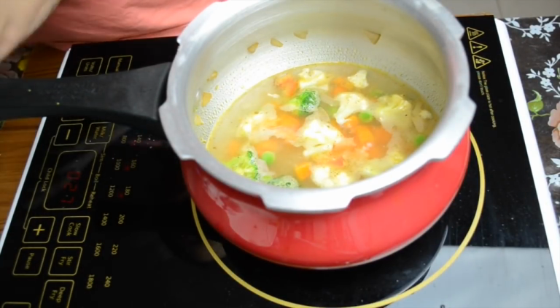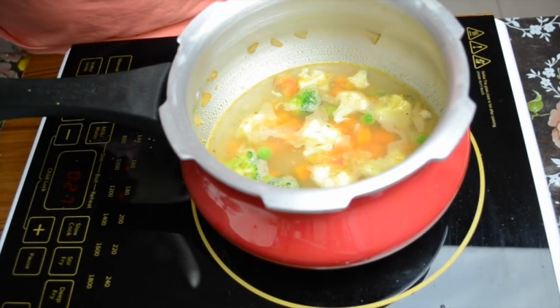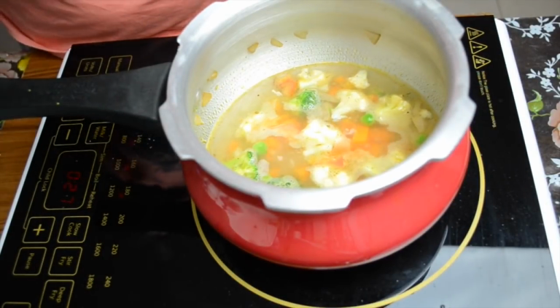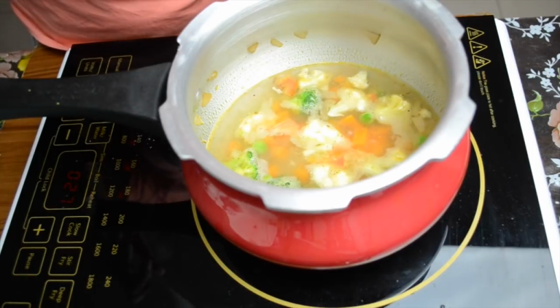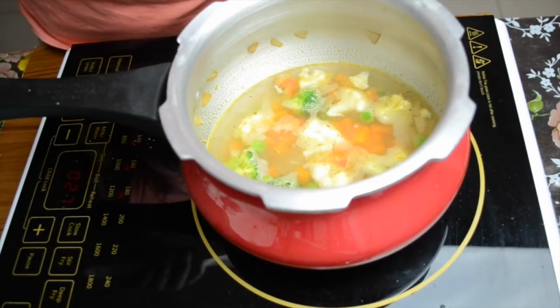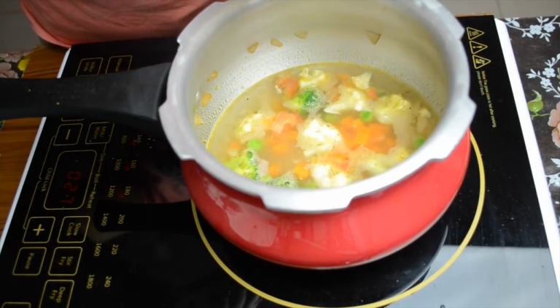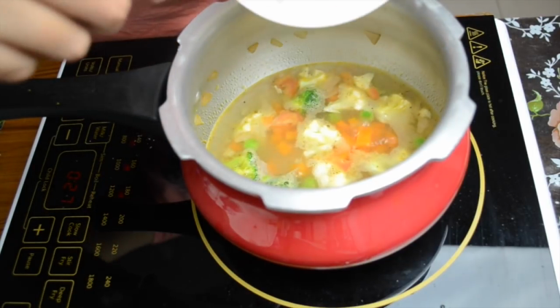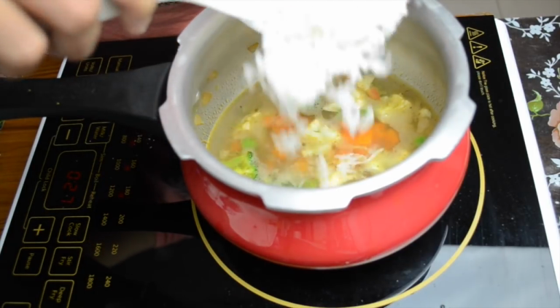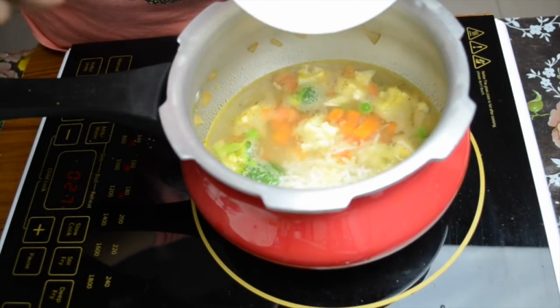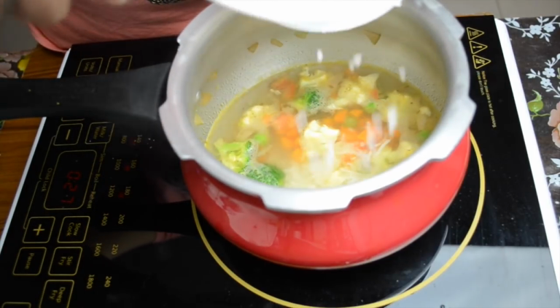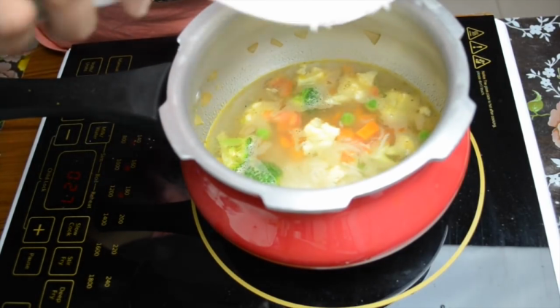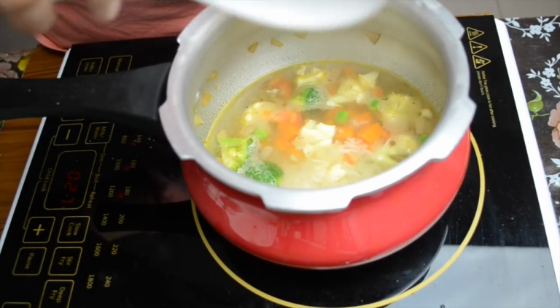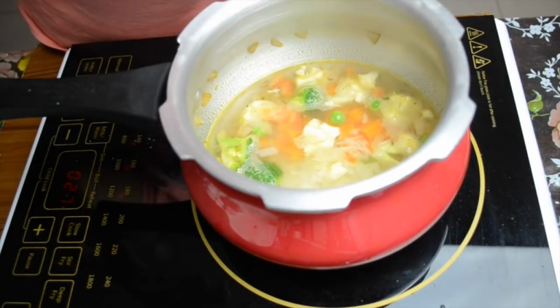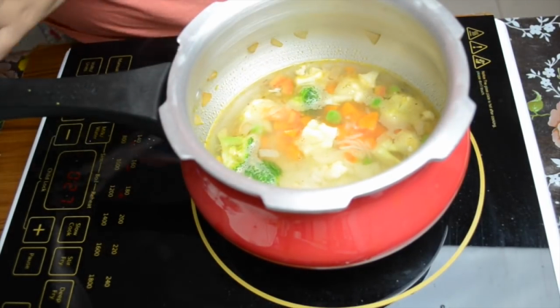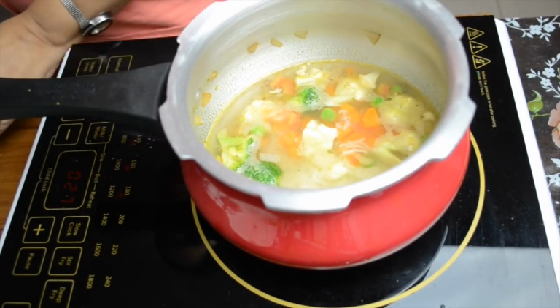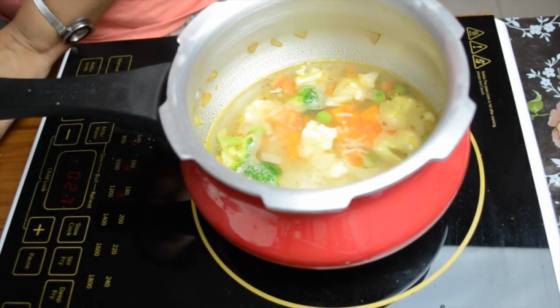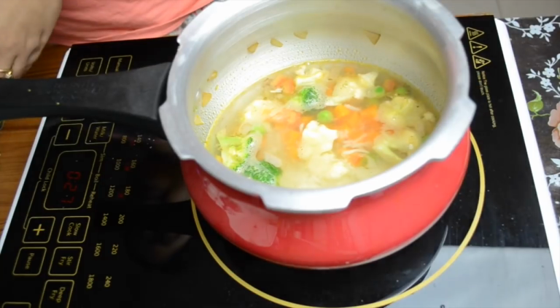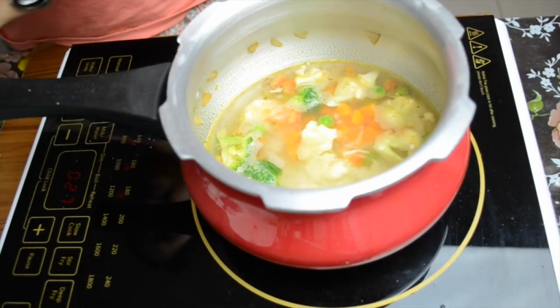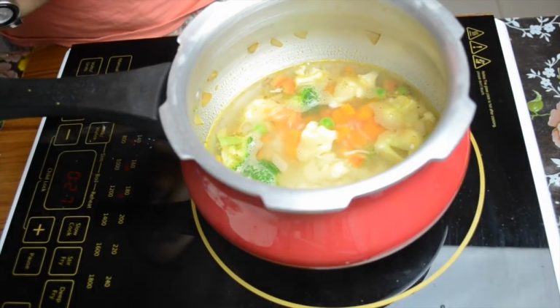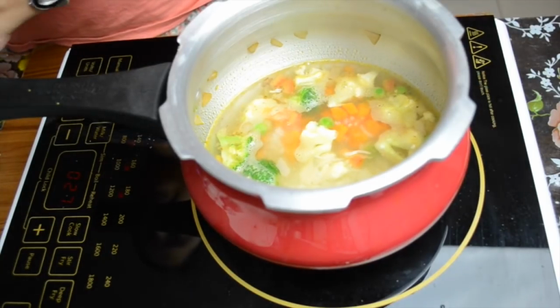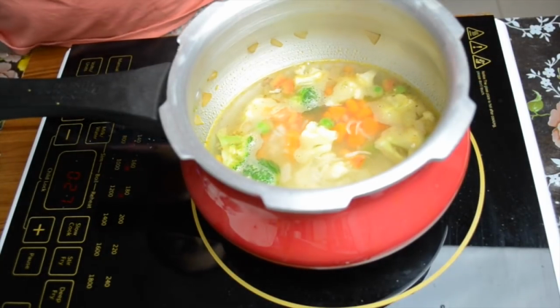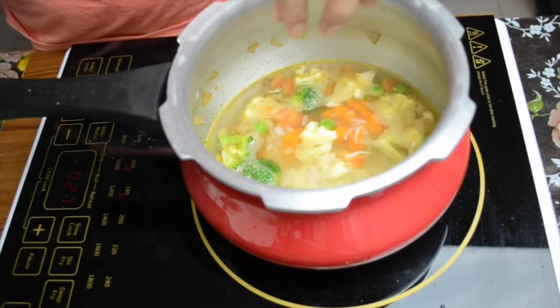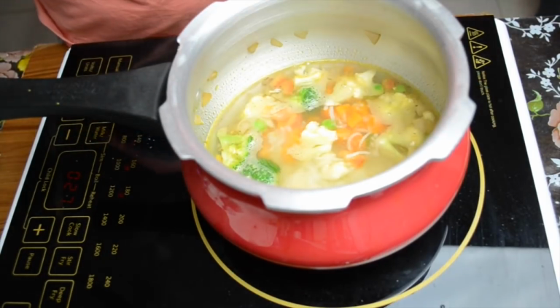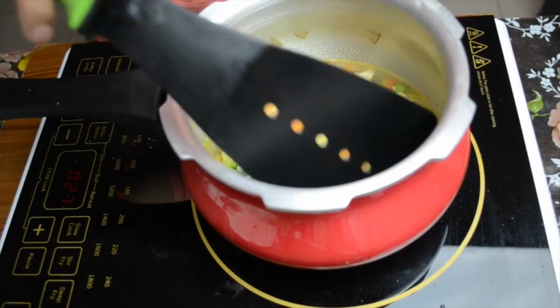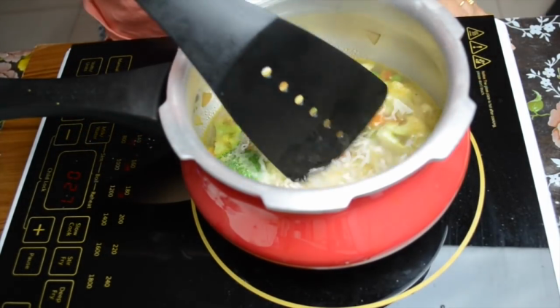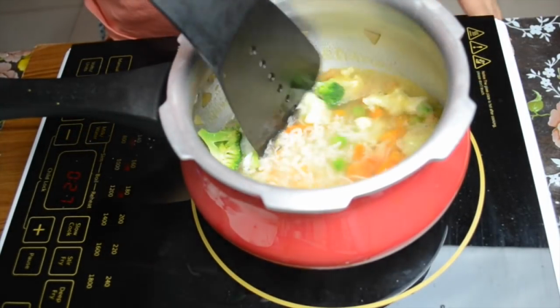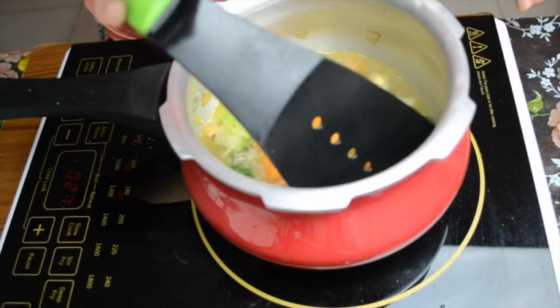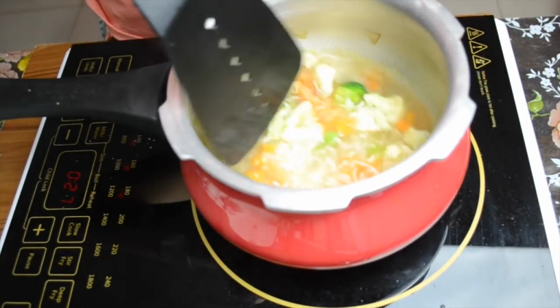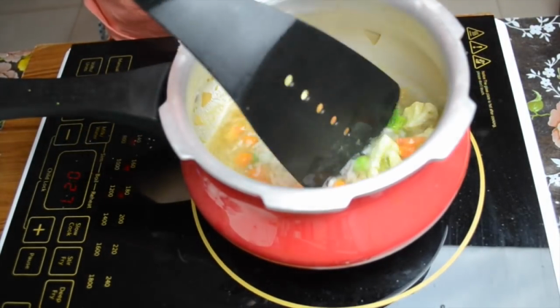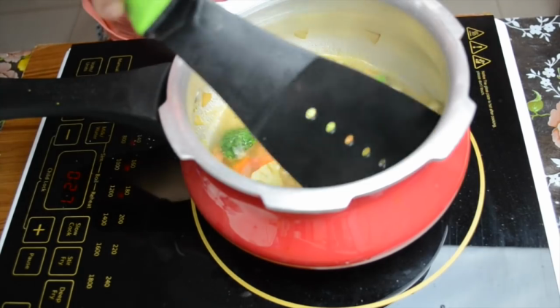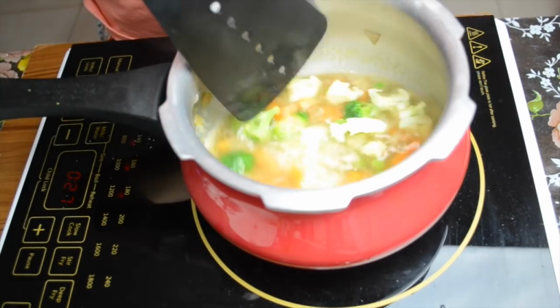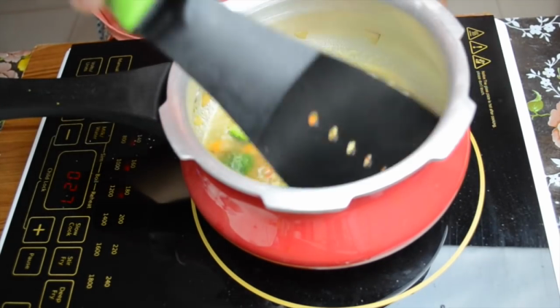Now we have to boil this. We will close the lid for 2 to 3 minutes. First we have put the chawal here — I have used chawal. If you want, you can cook it along with the chawal.